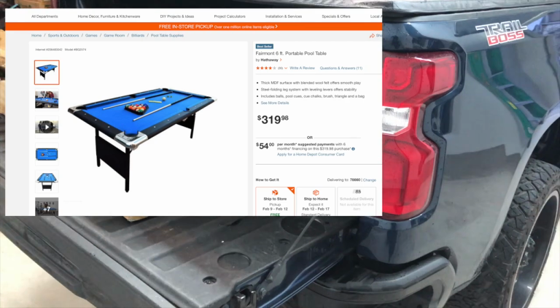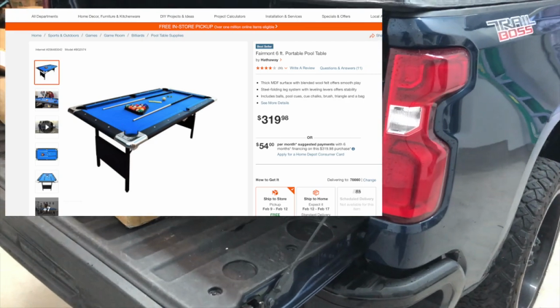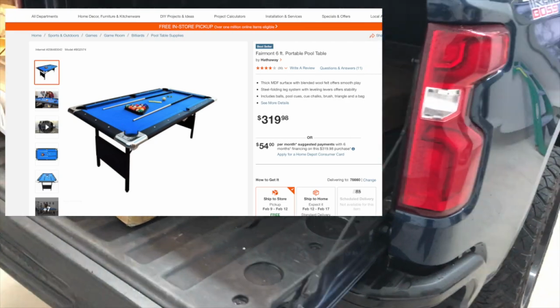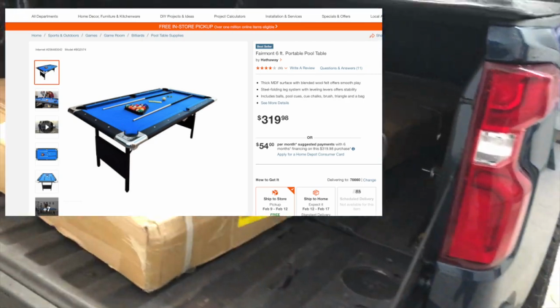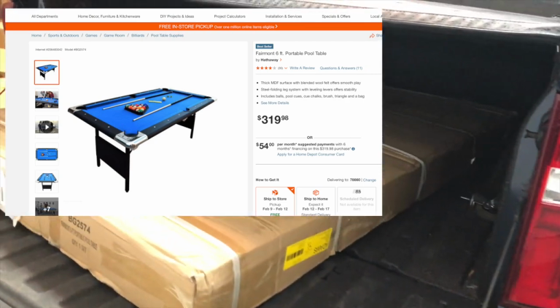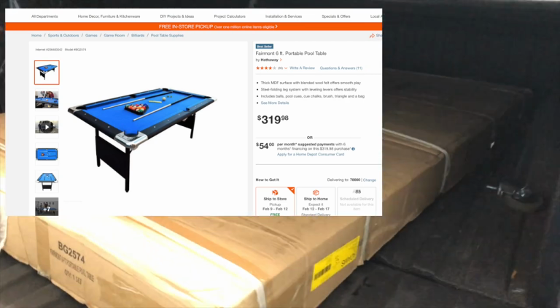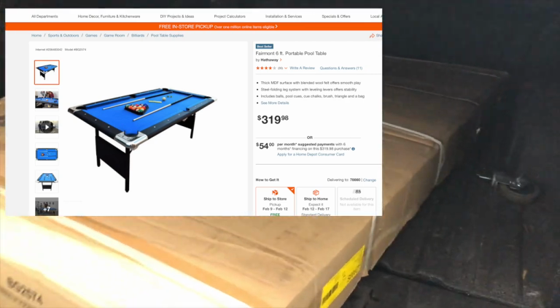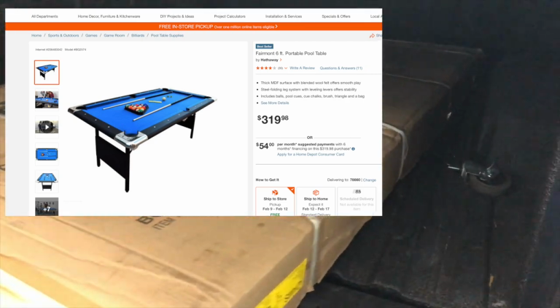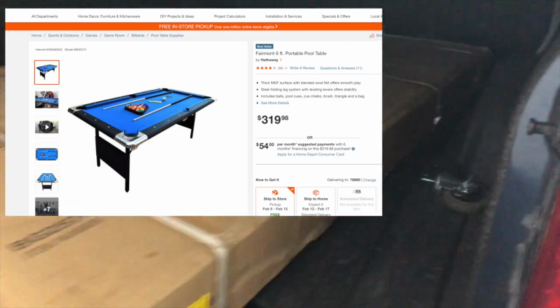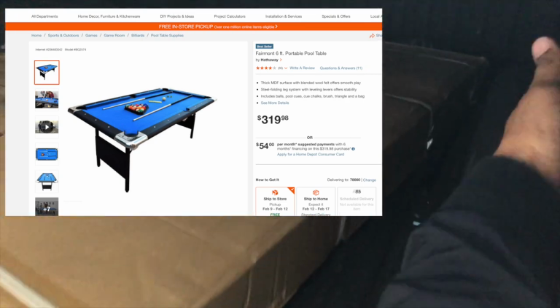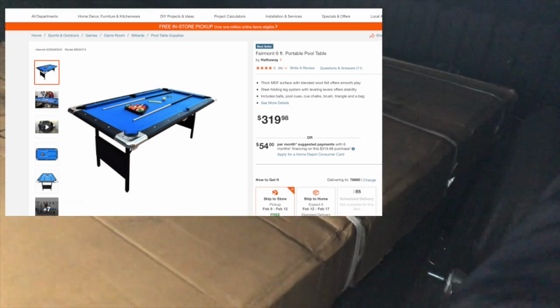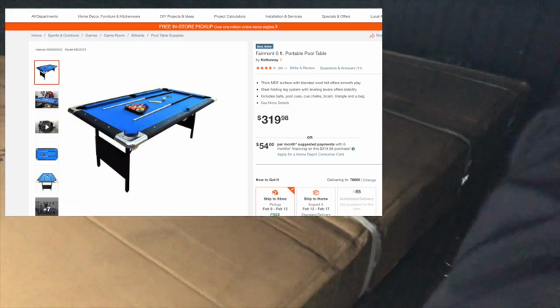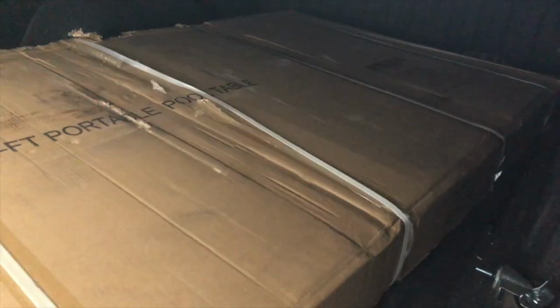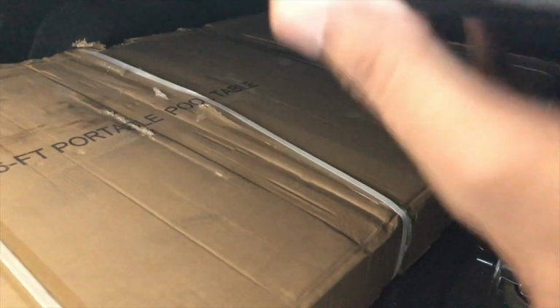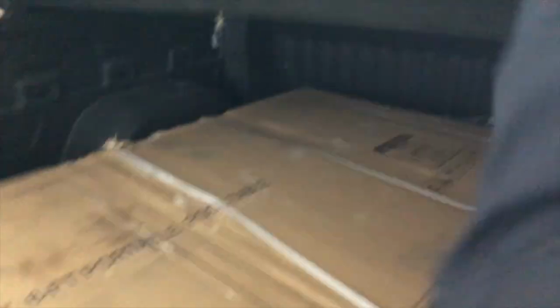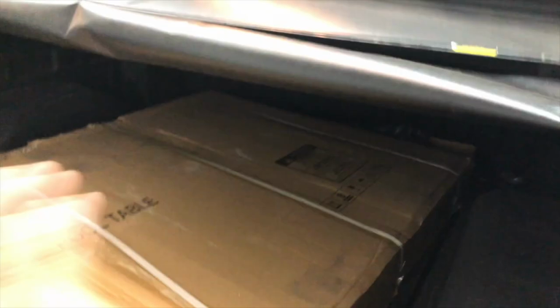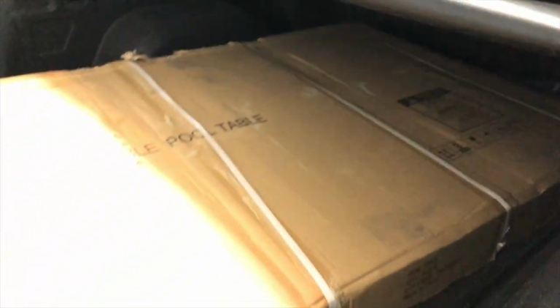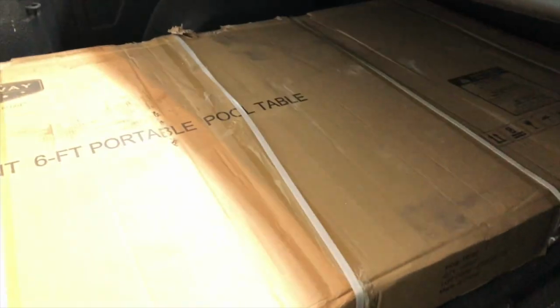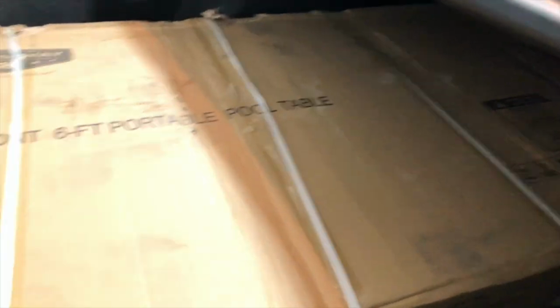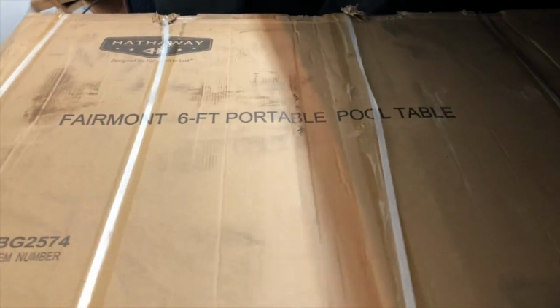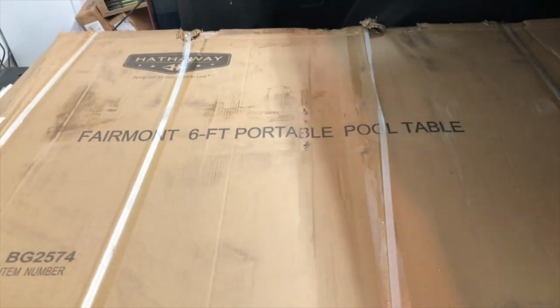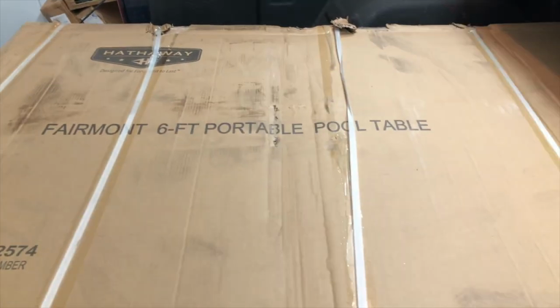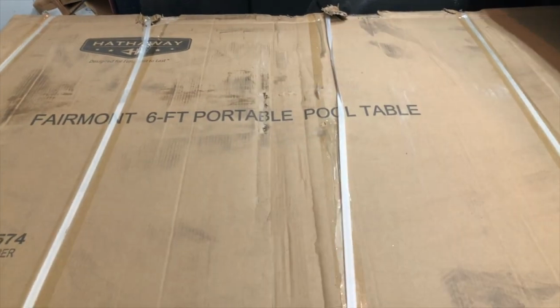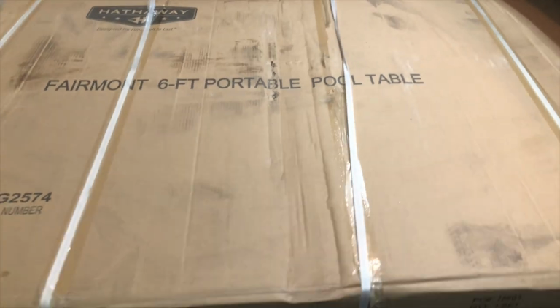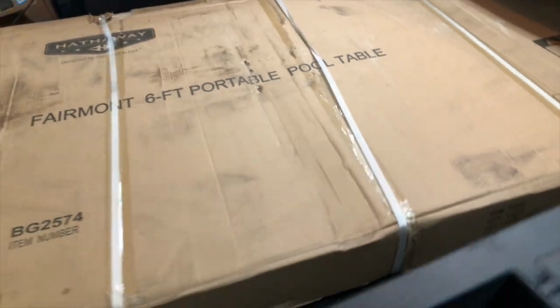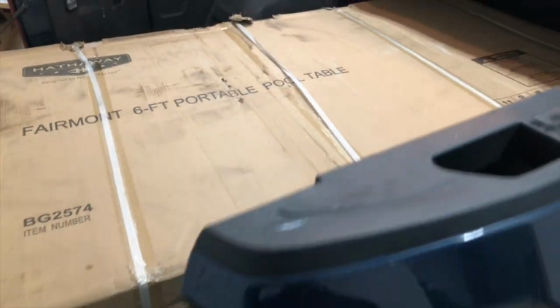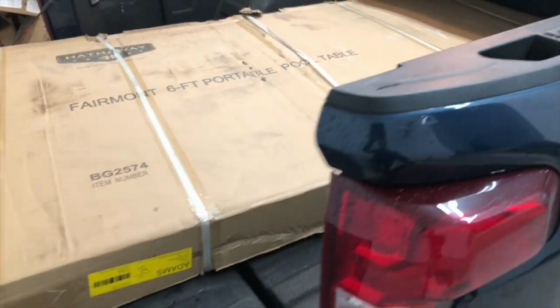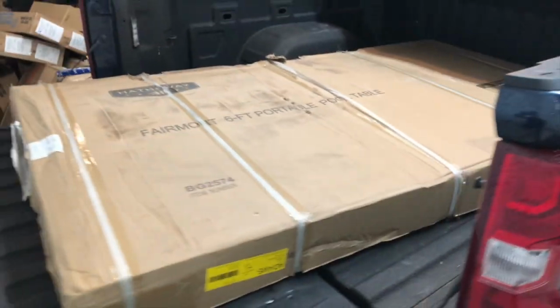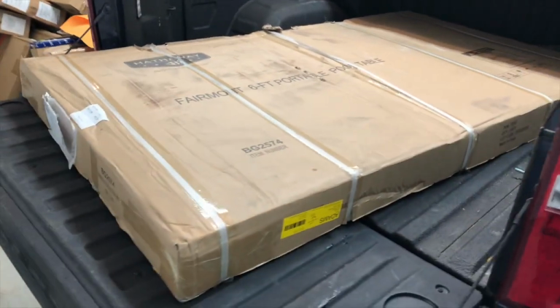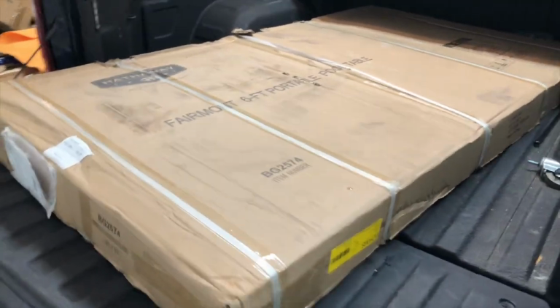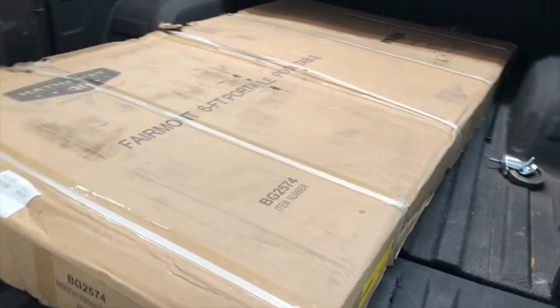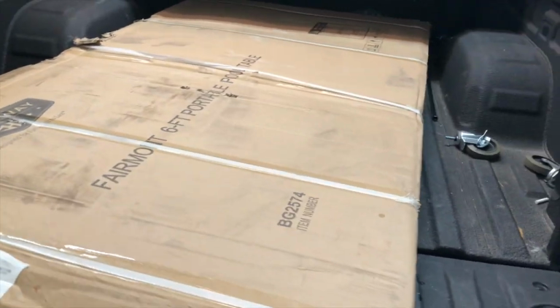What's up everybody? It's your boy Jotty back with another upload. This here is about this six foot pool table I picked up from Home Depot. This is not a sponsored video — I went and paid my own money for this and figured this out on my own.